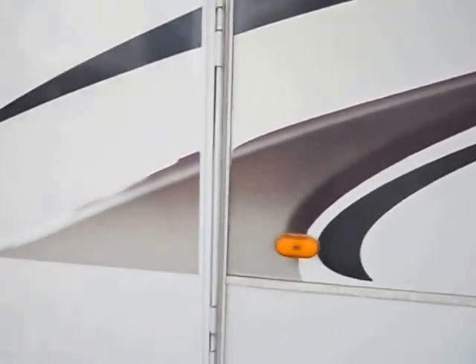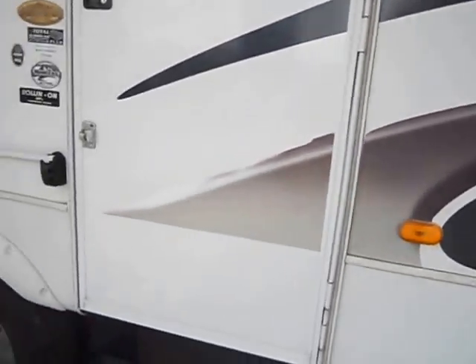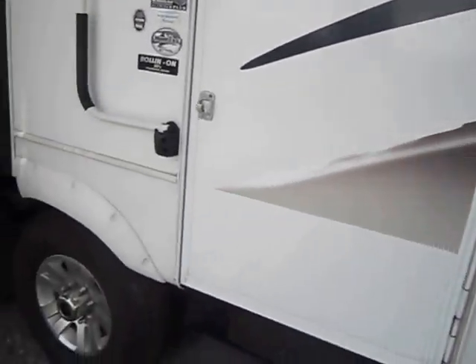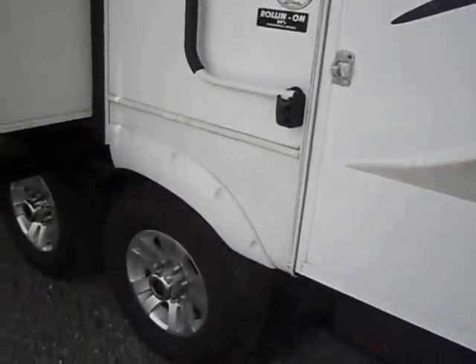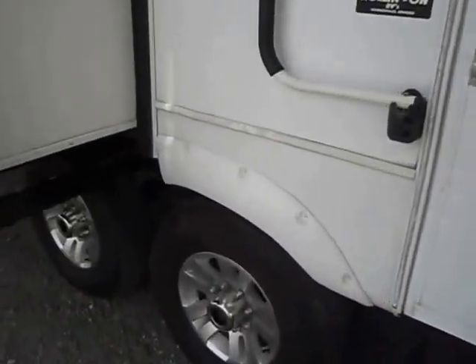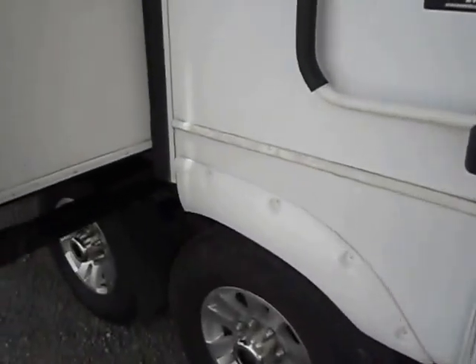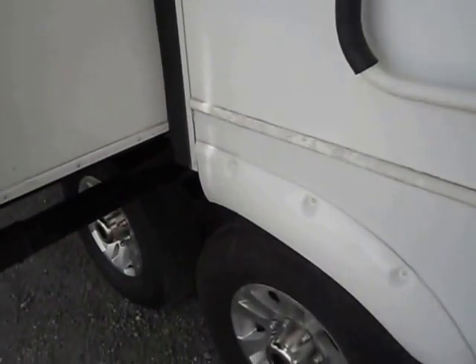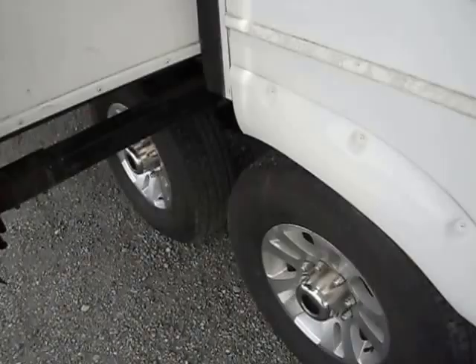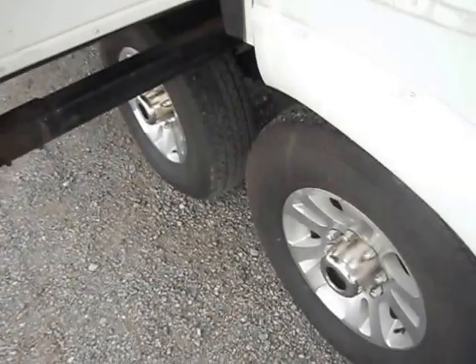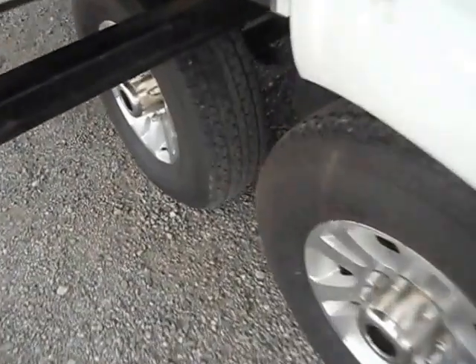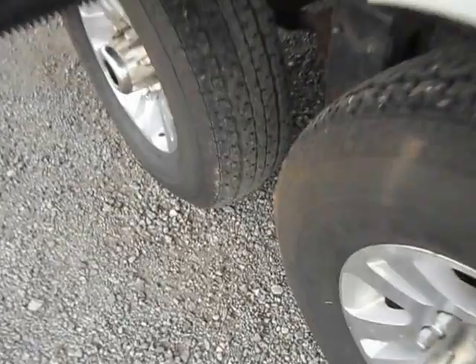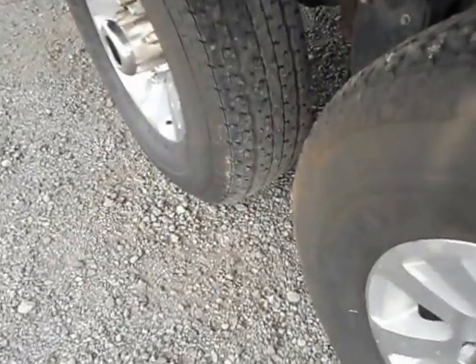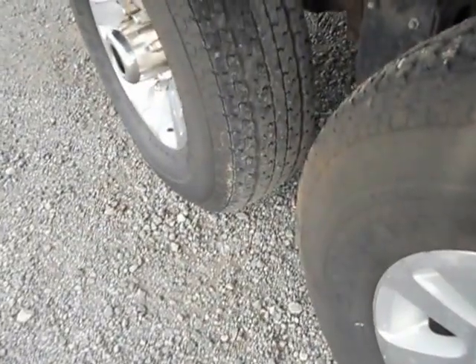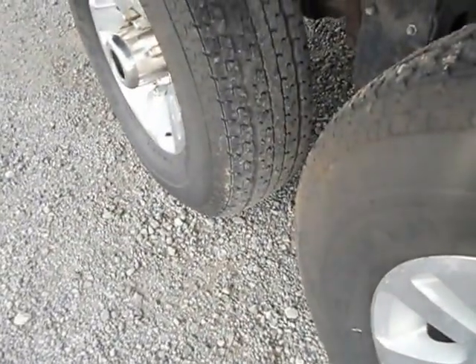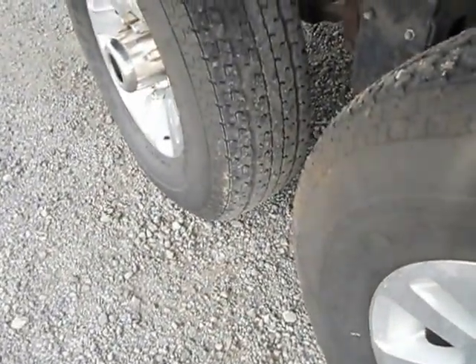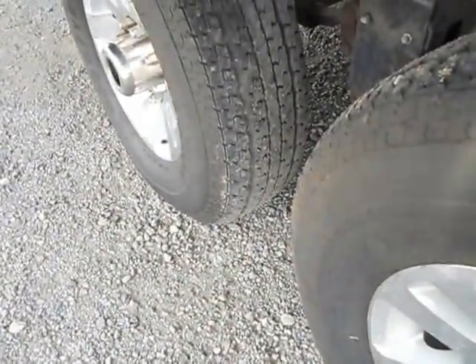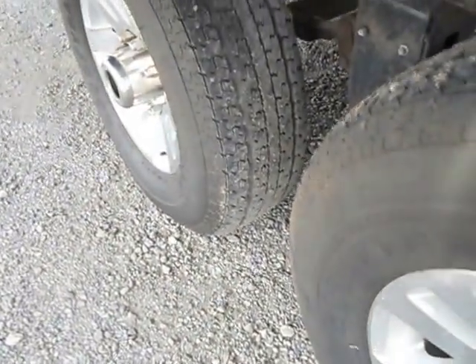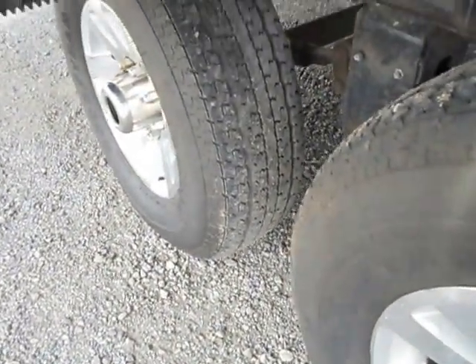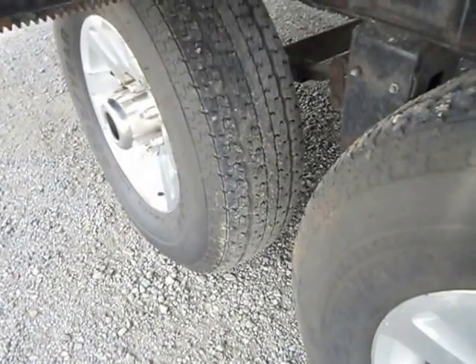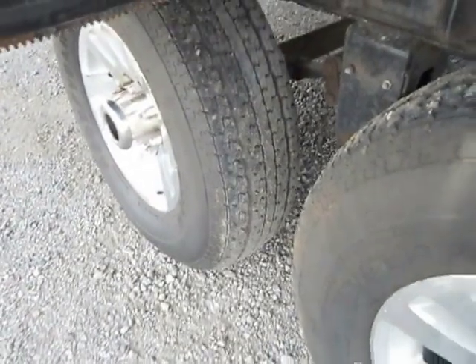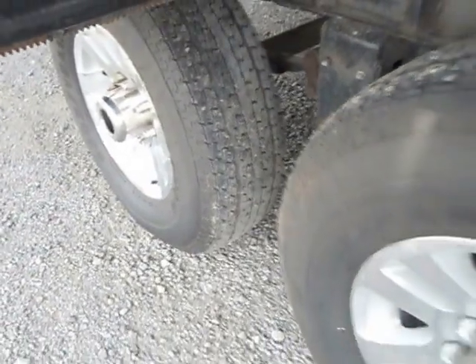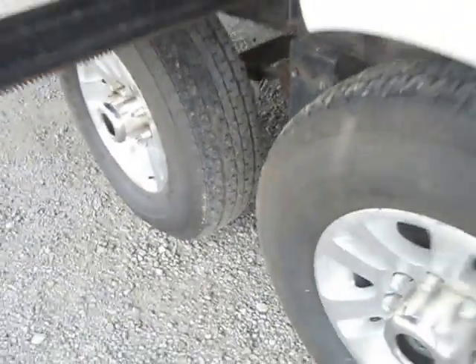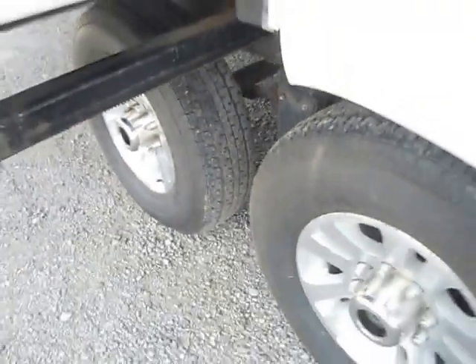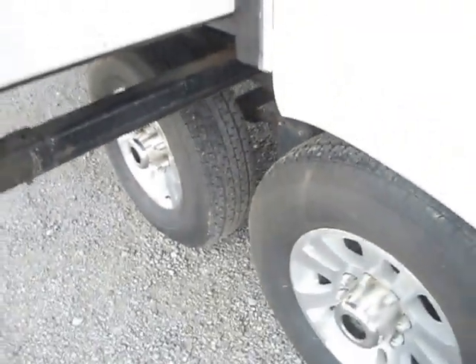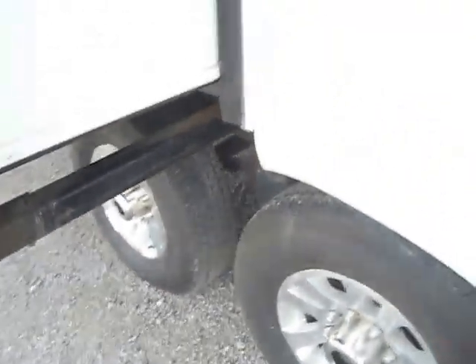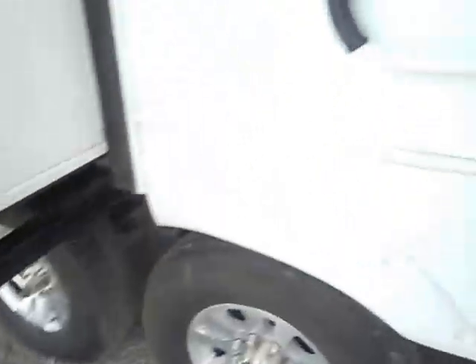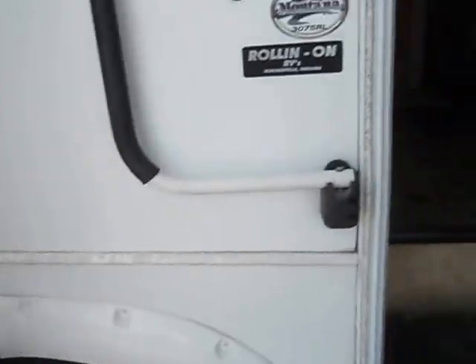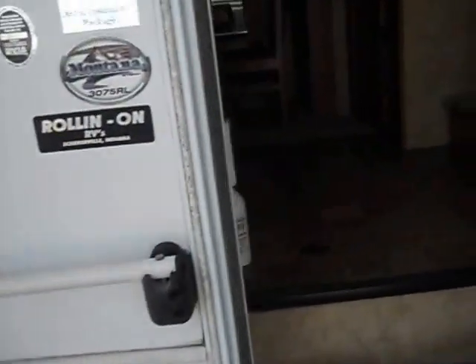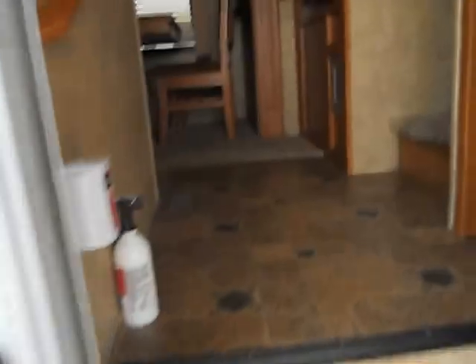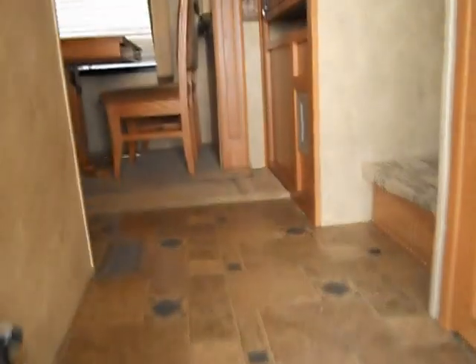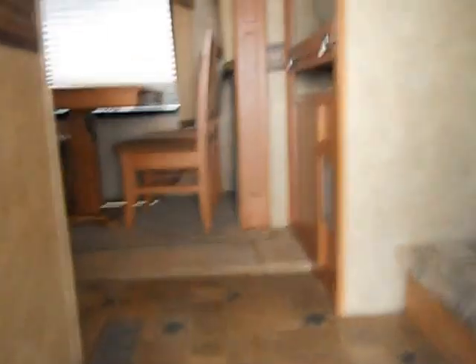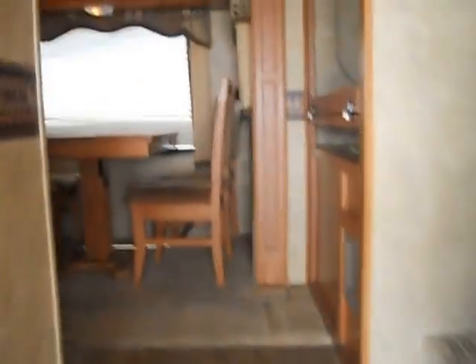Other than that, the tires are still in great shape — I'd say probably 60% tread left and no weather checking on any of them. We'll take you on the inside now.